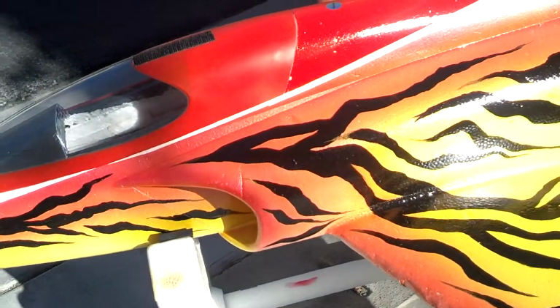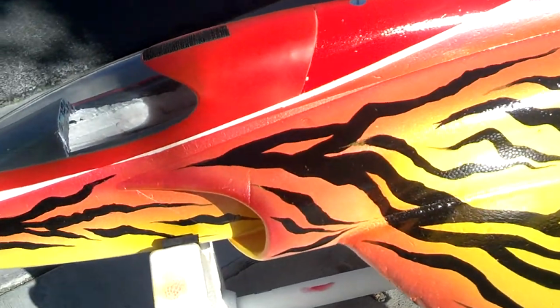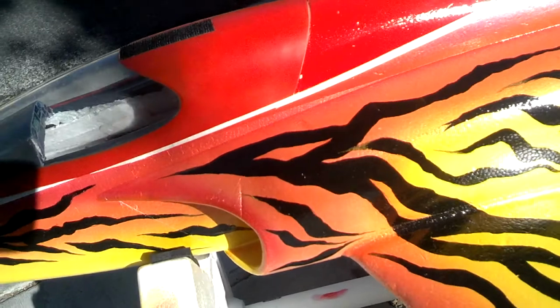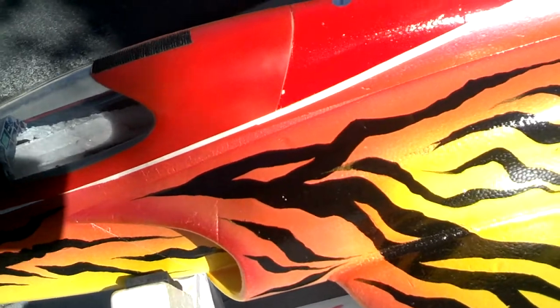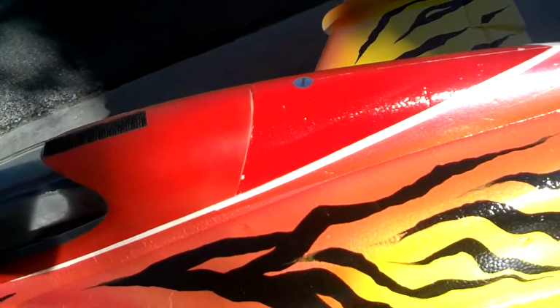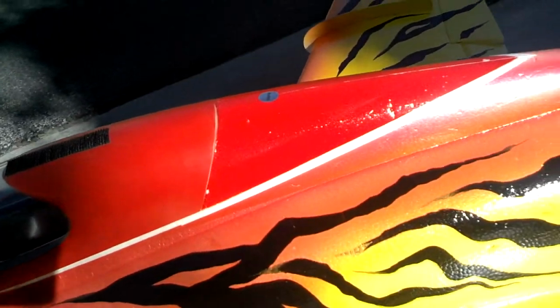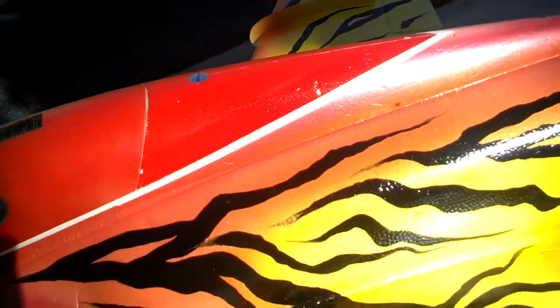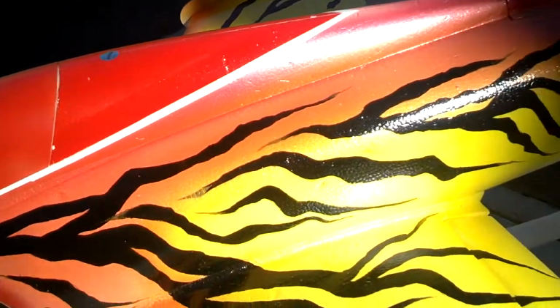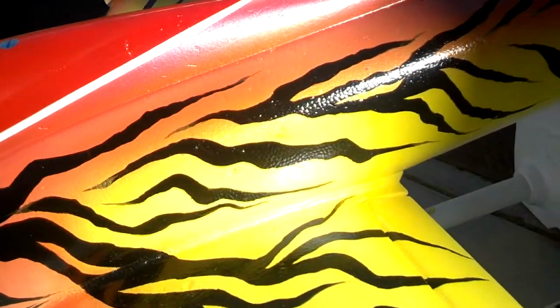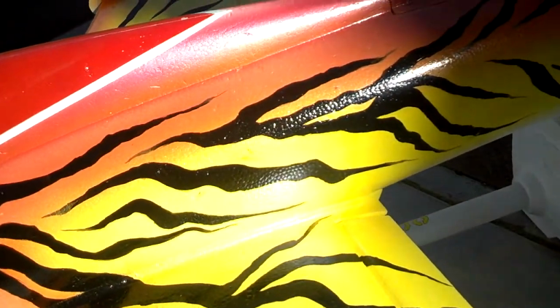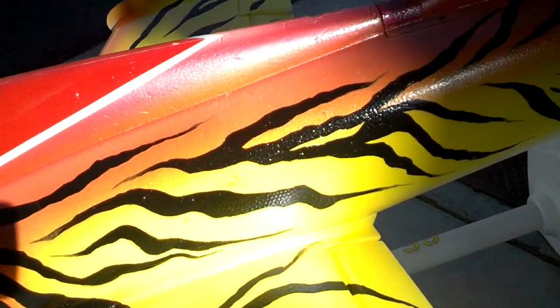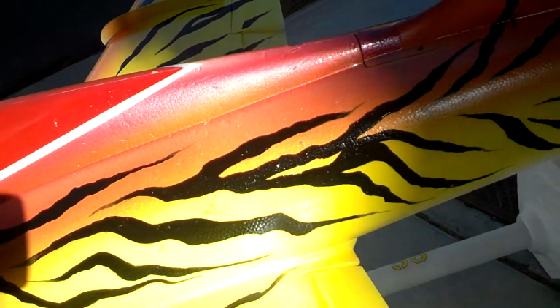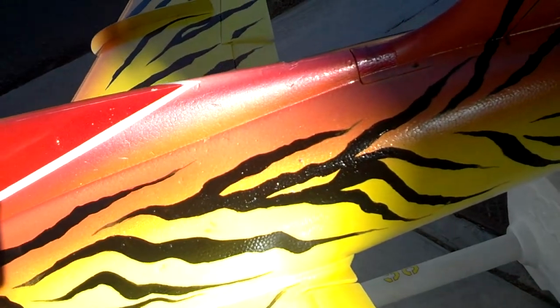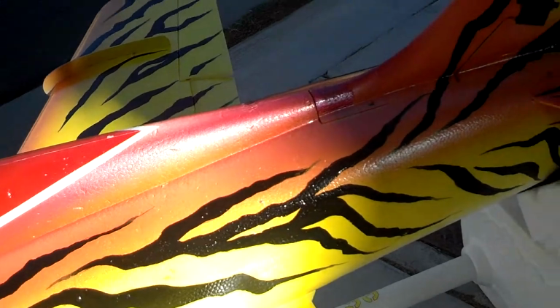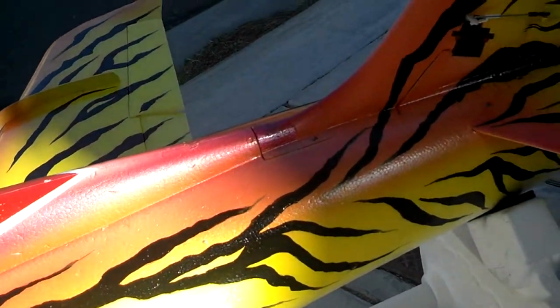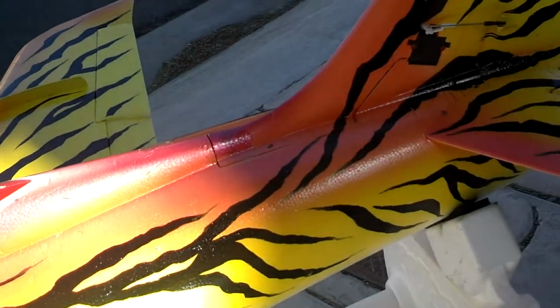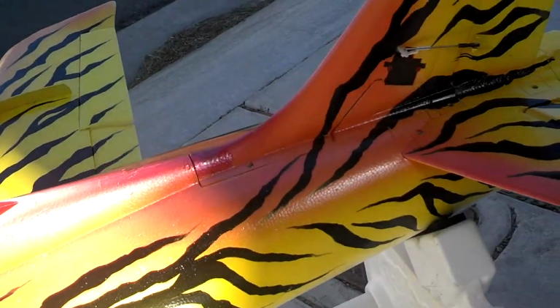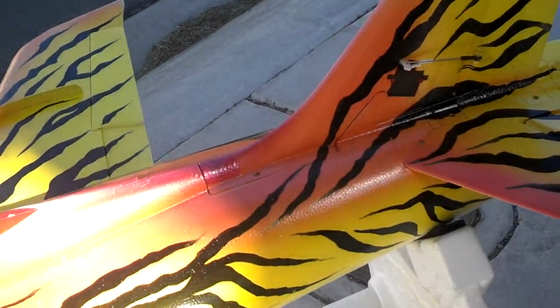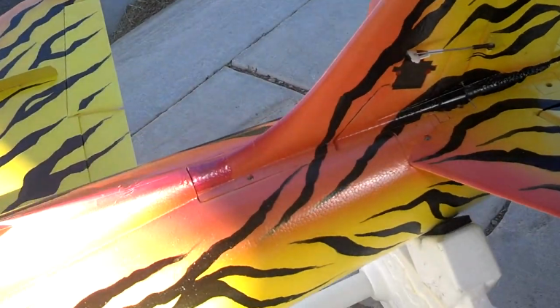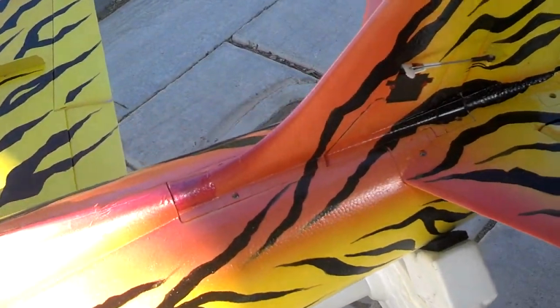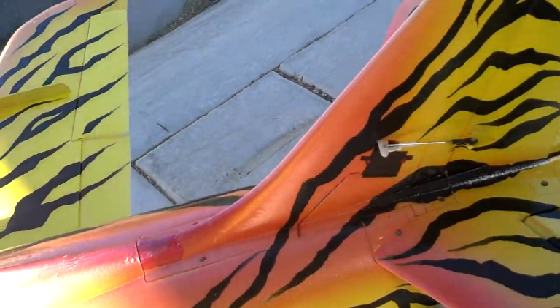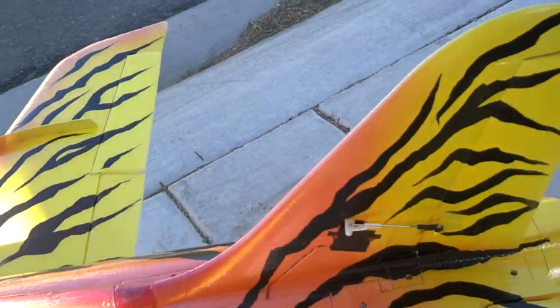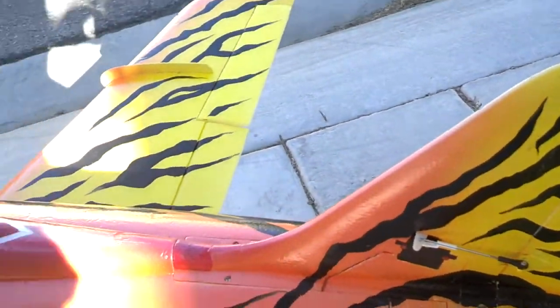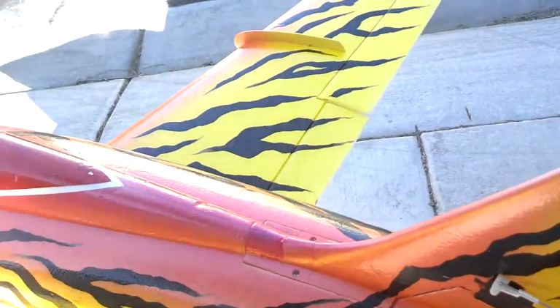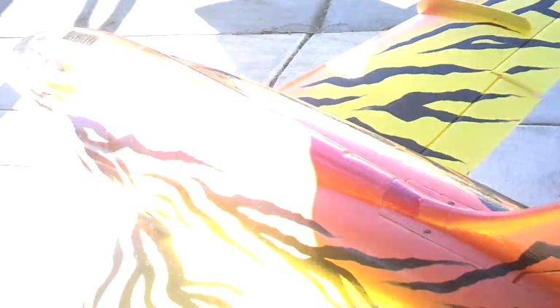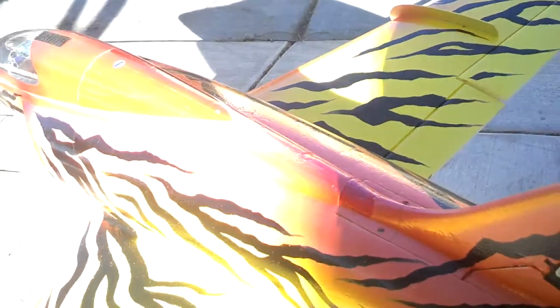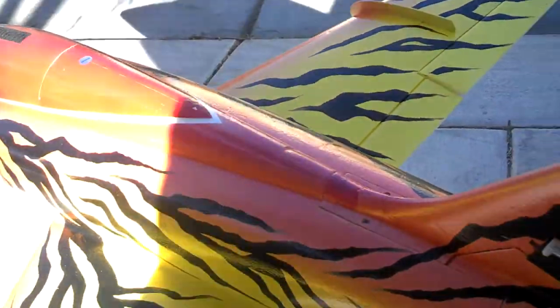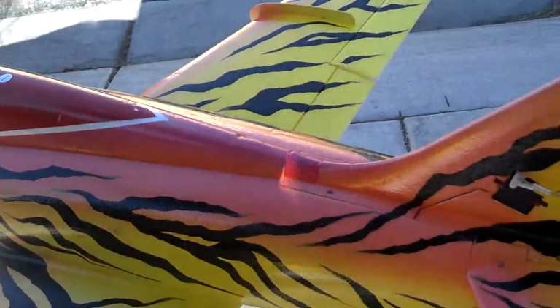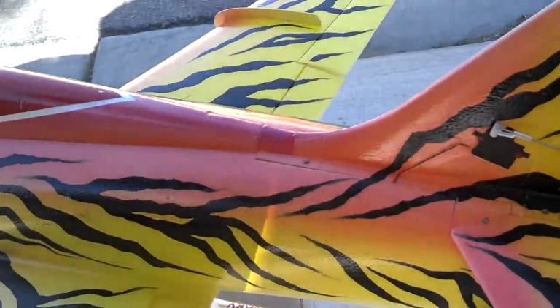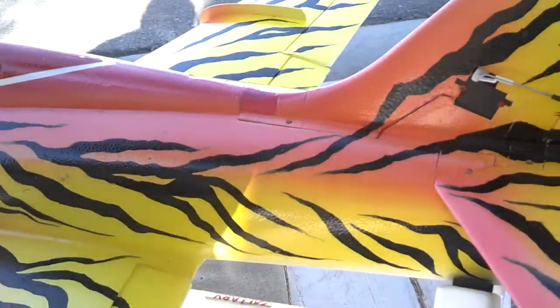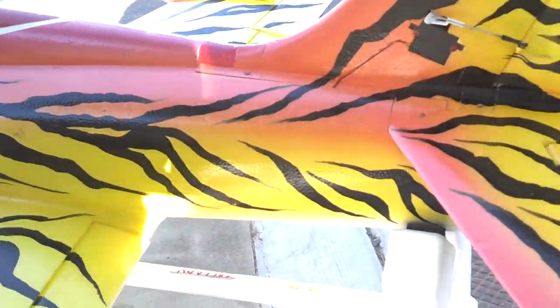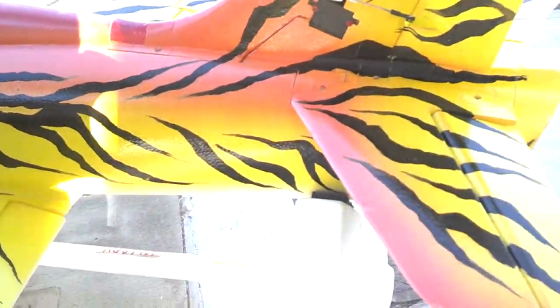I wish I could get that flake to pop on there a little bit in the sunlight, but I don't think that's going to happen. Is it better when I block it? Nope, that ain't good.